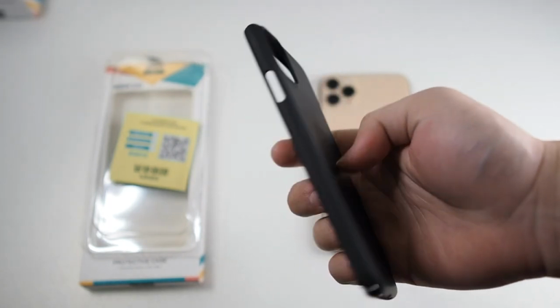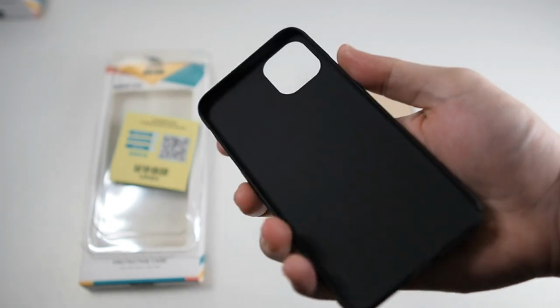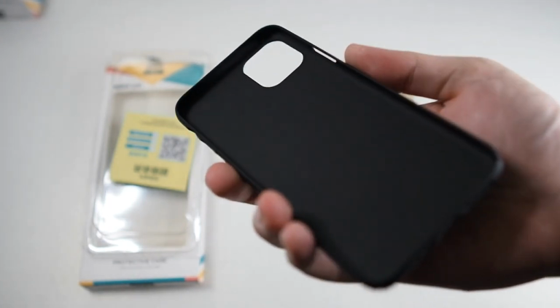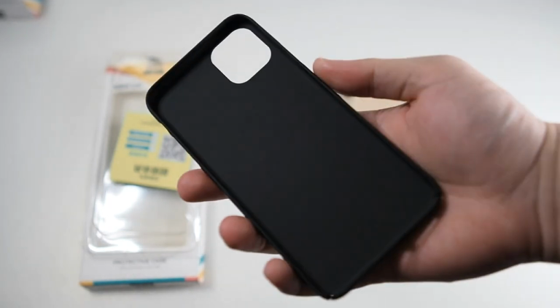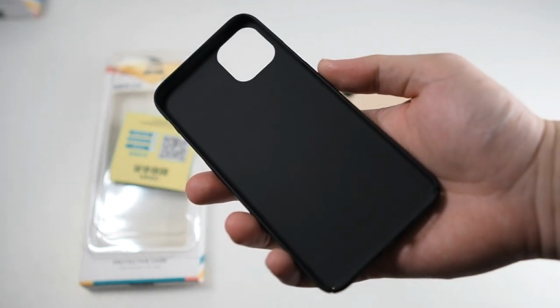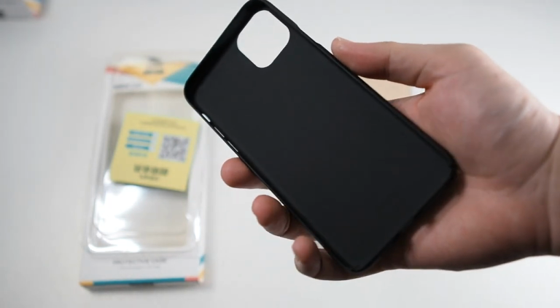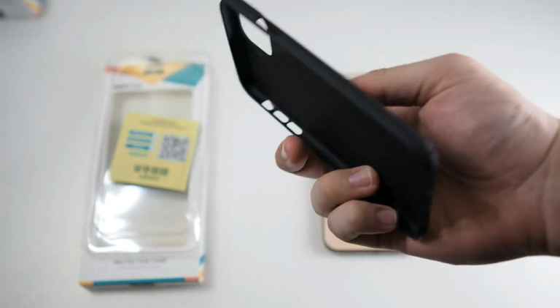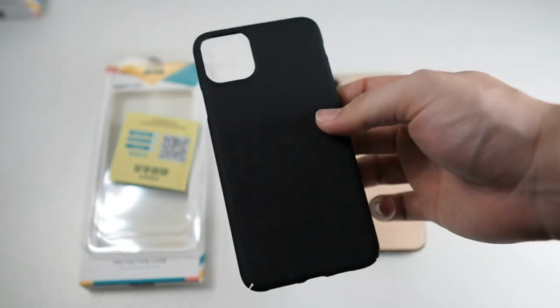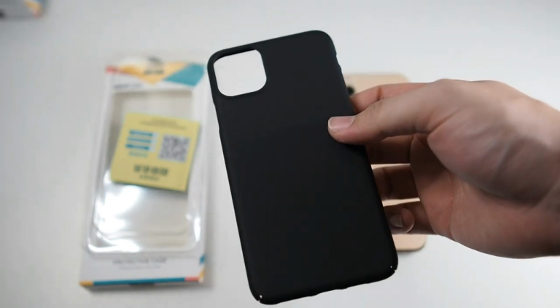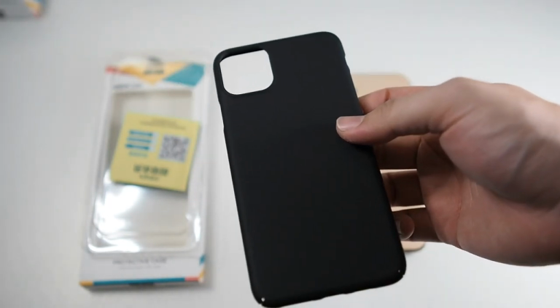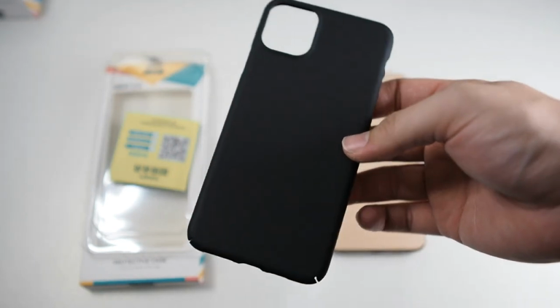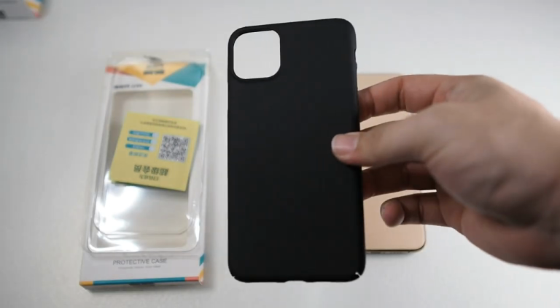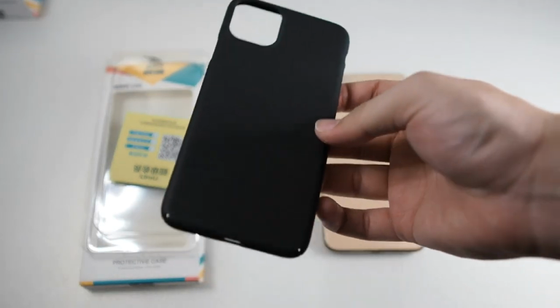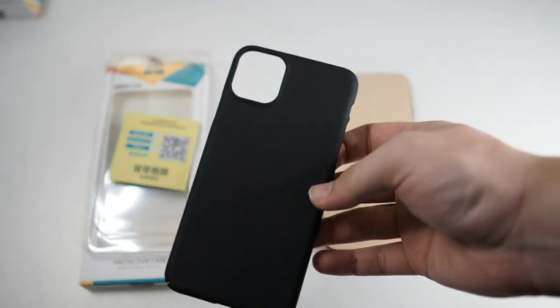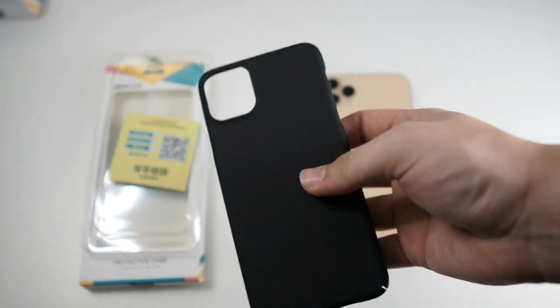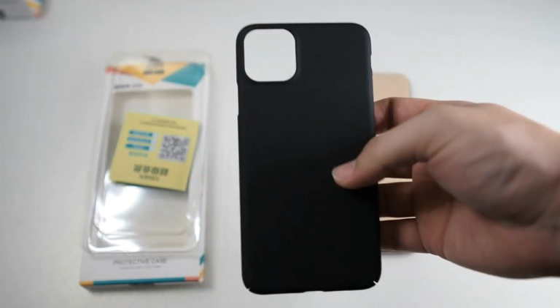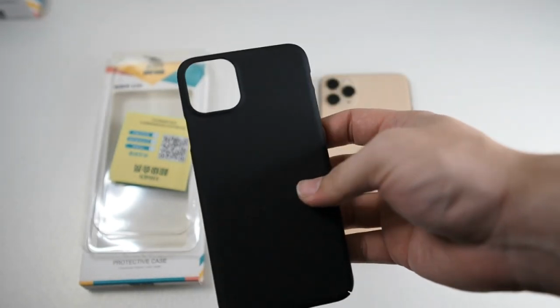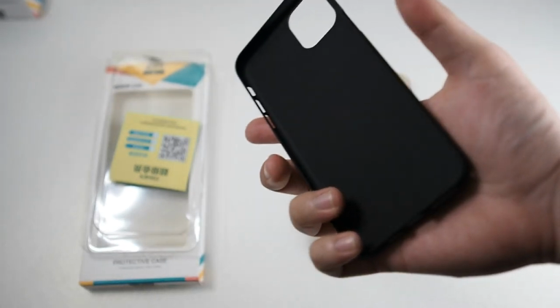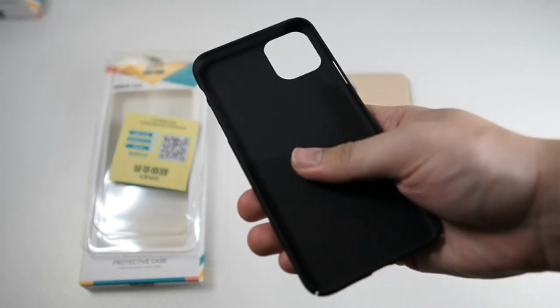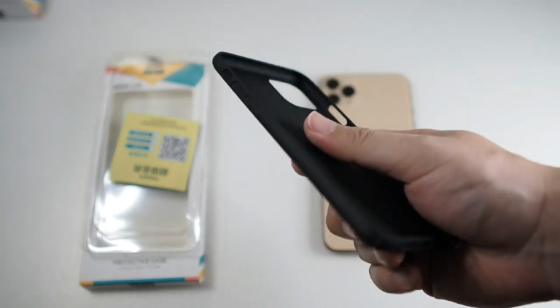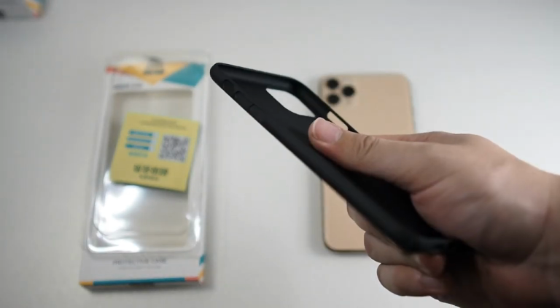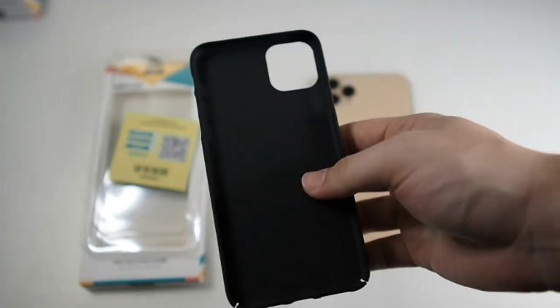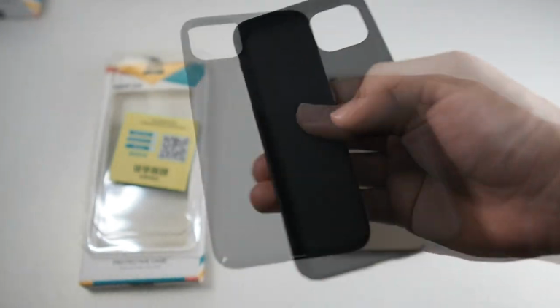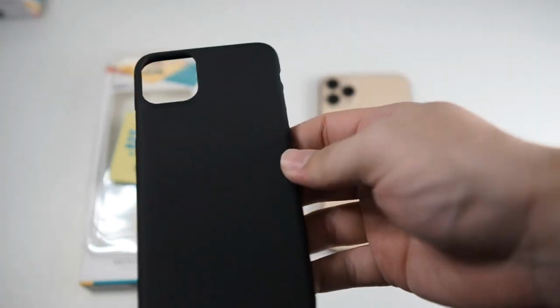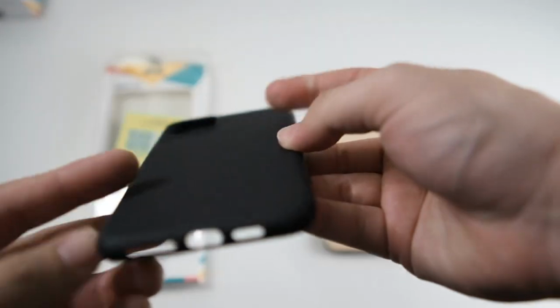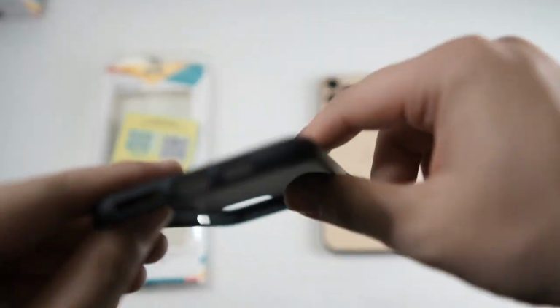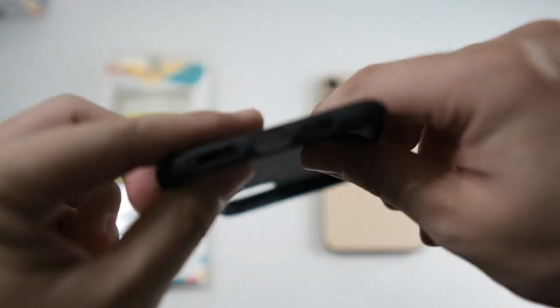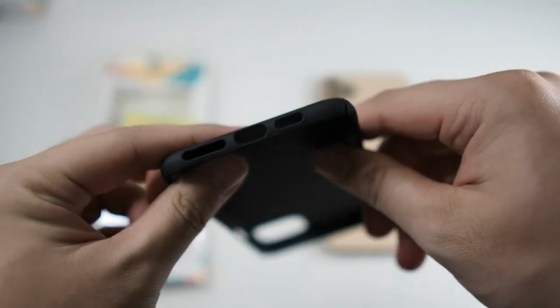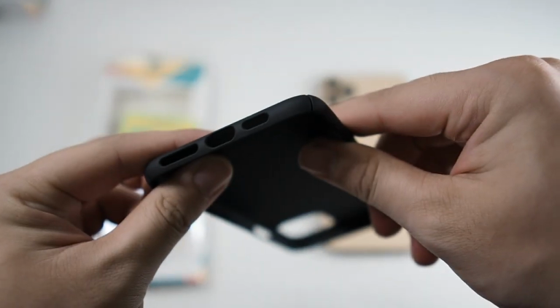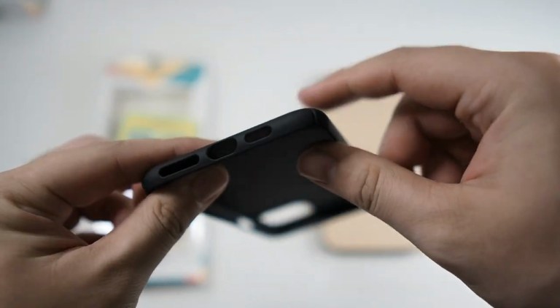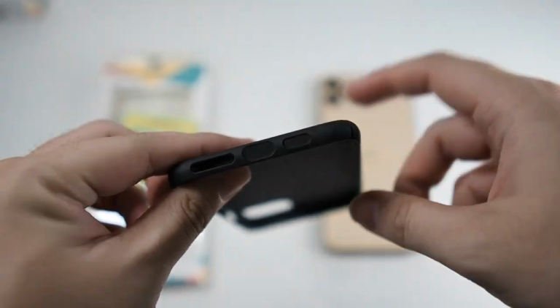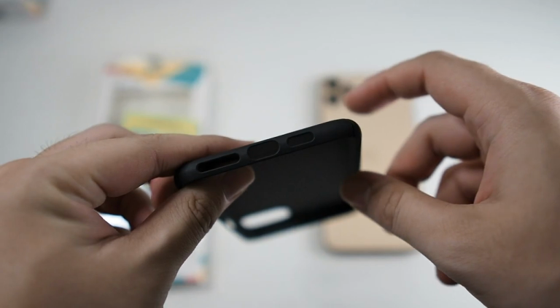The feel is really good in the hand — it has this matte texture. Of course the insides, you're not expecting a lot of protection with this, maybe just scratch protection. I wouldn't drop my phone in this case; I'll handle it with care because it's basically just a plastic case. Let's take a look around the case — you can see the cutouts for the lightning, speaker, and mic.